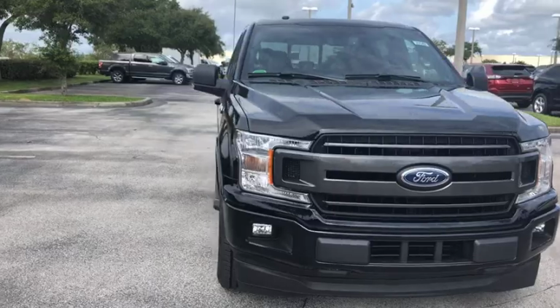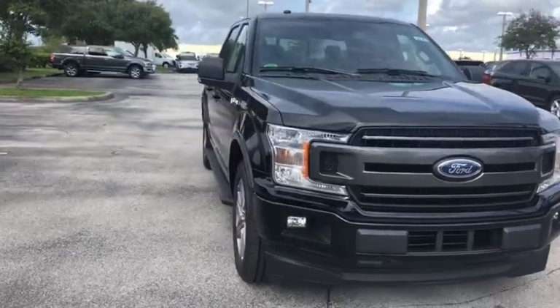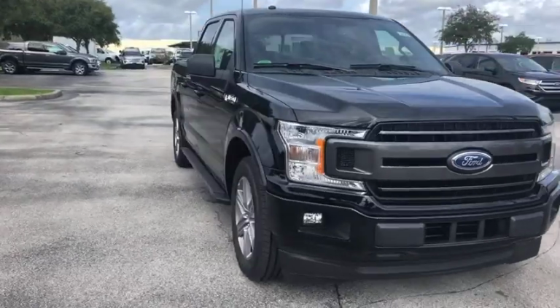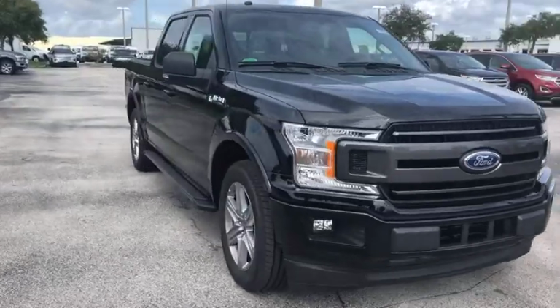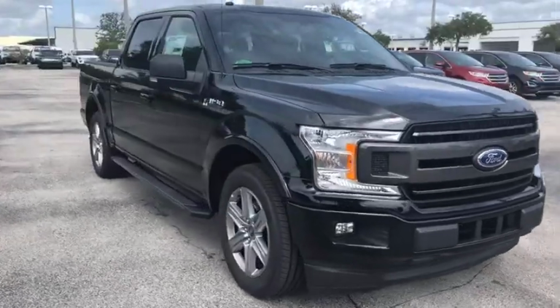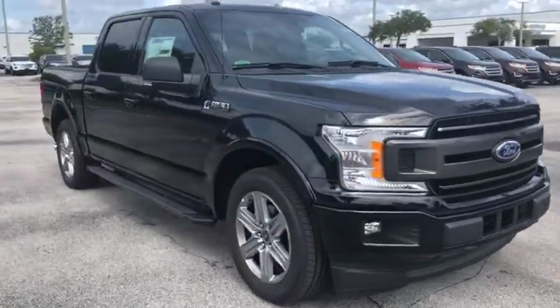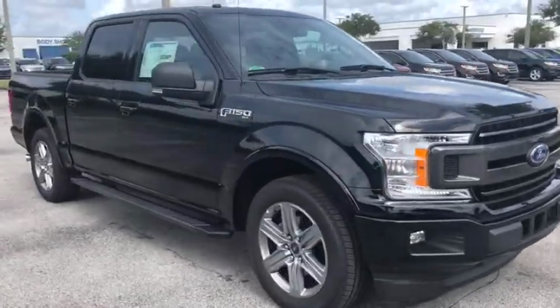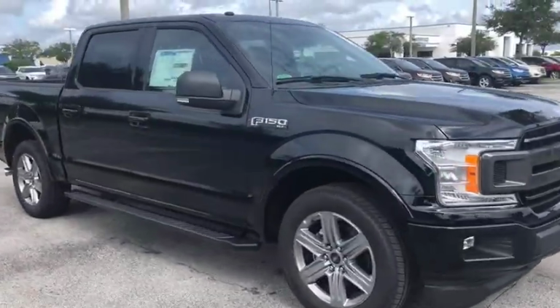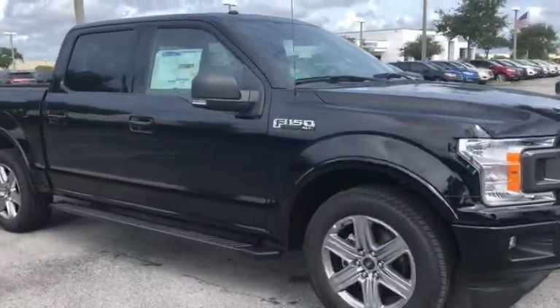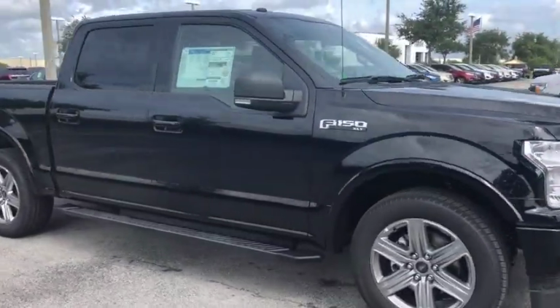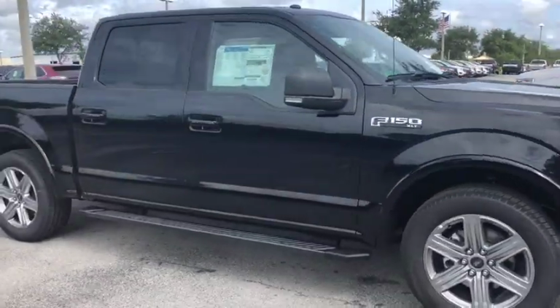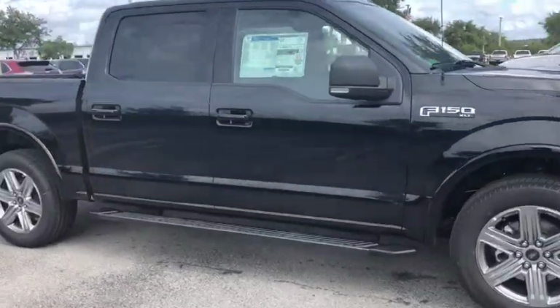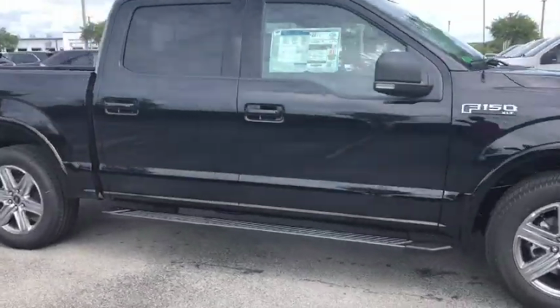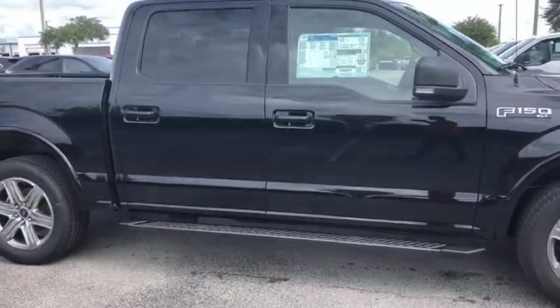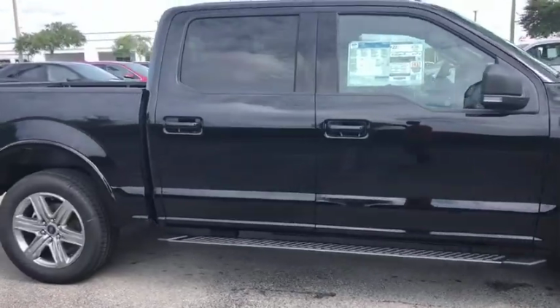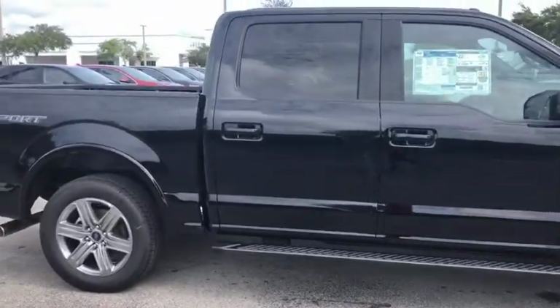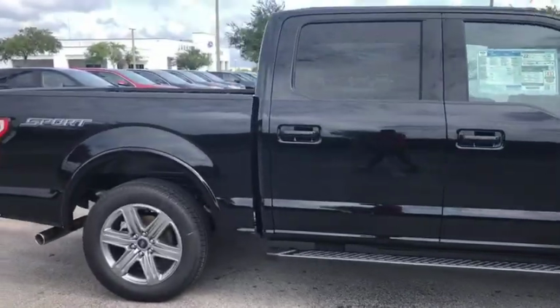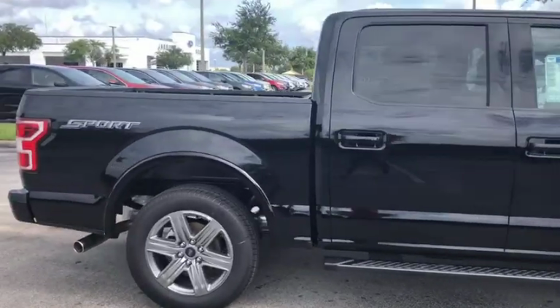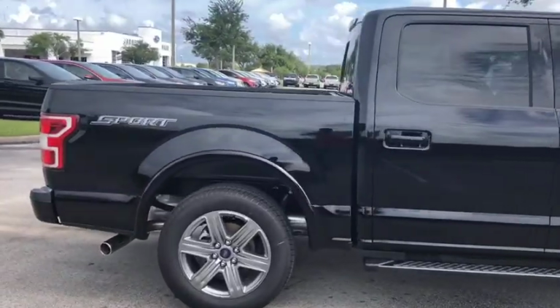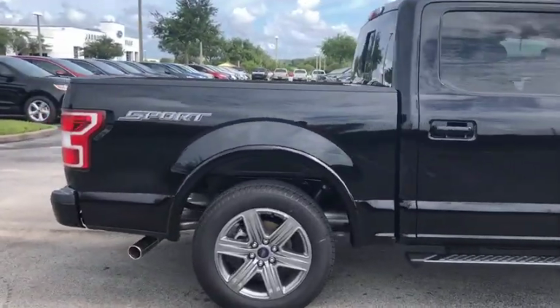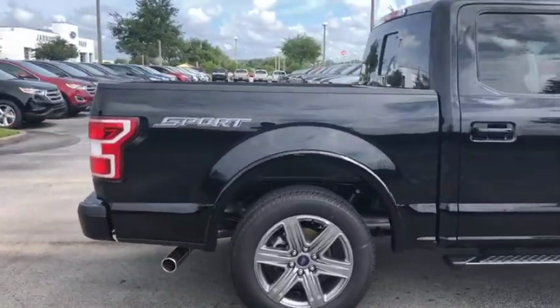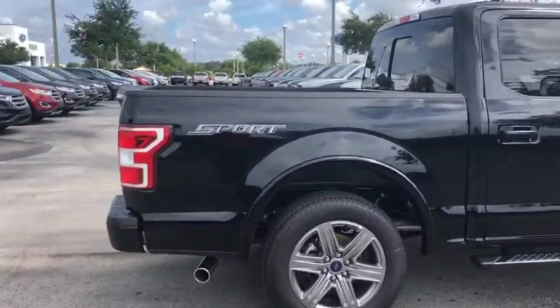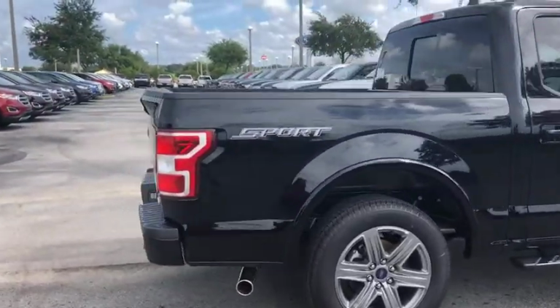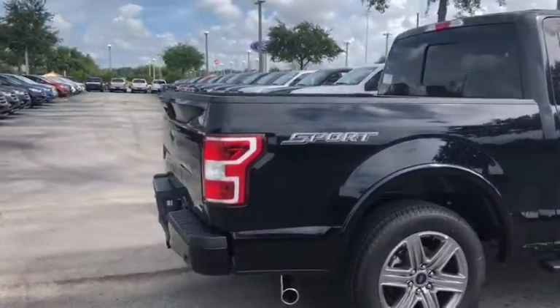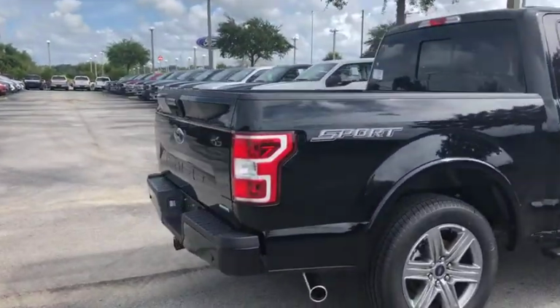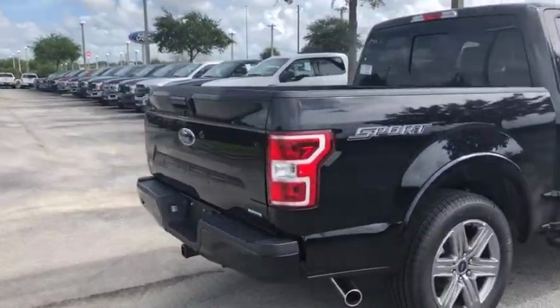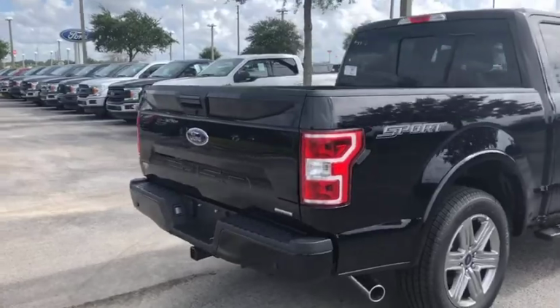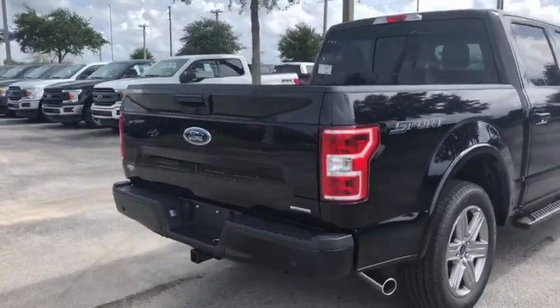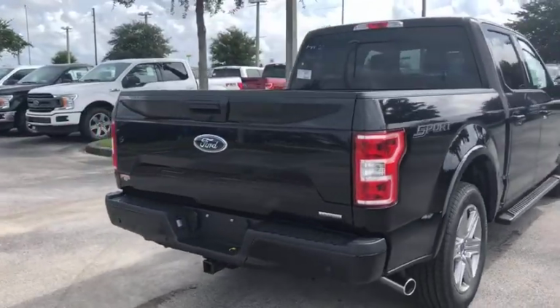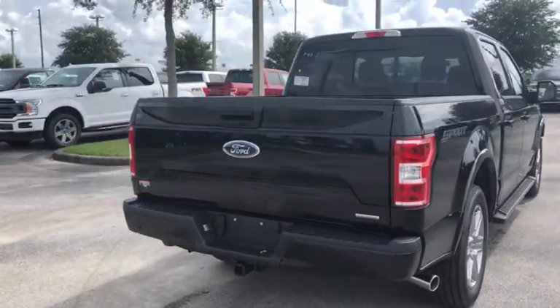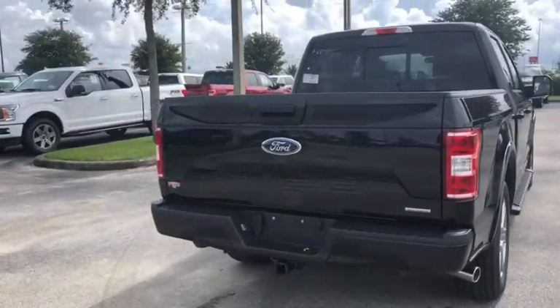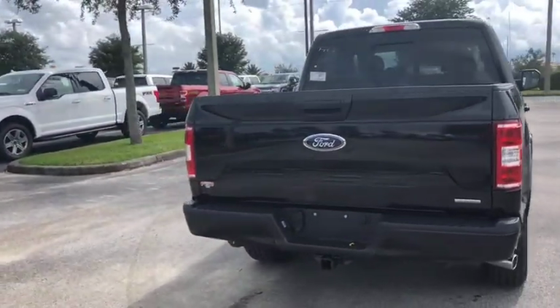2018 Ford F-150. A Ford F-150 knows how to handle any situation. It's built to follow orders. No whining. This vehicle has less than 200 miles.